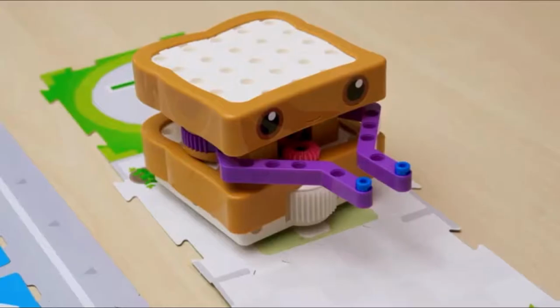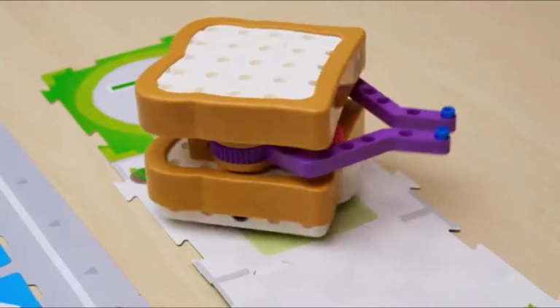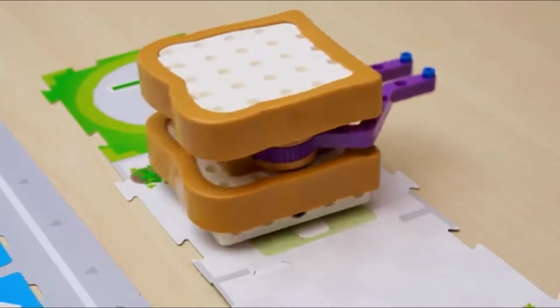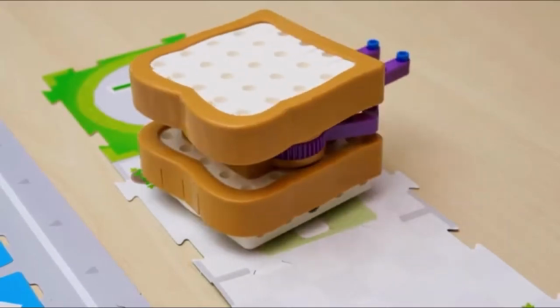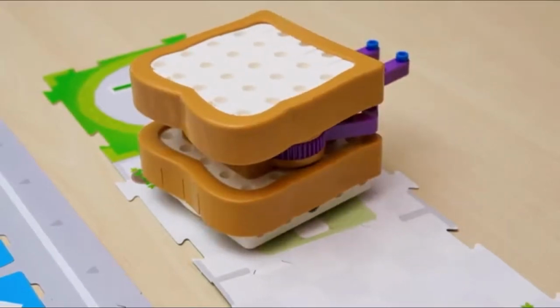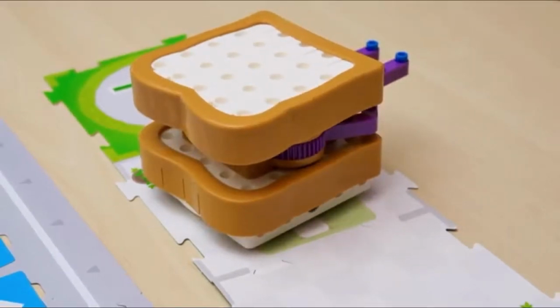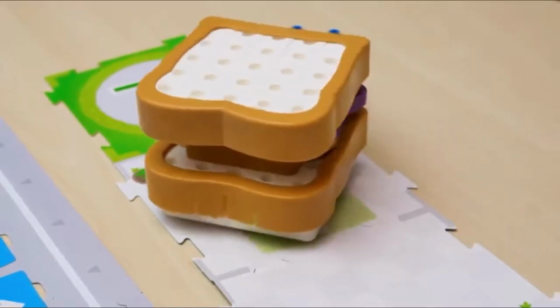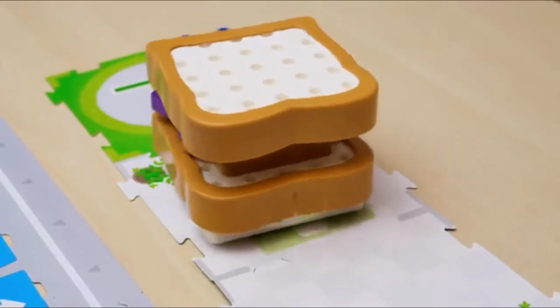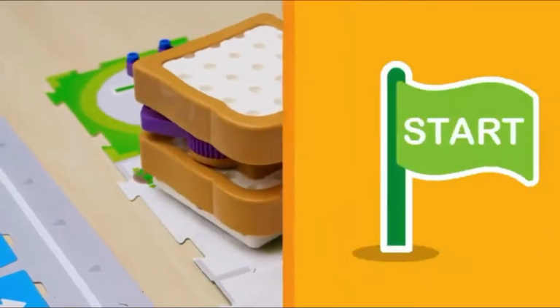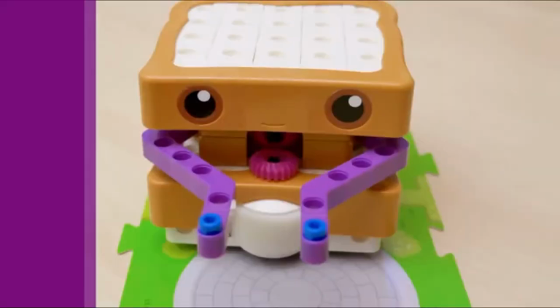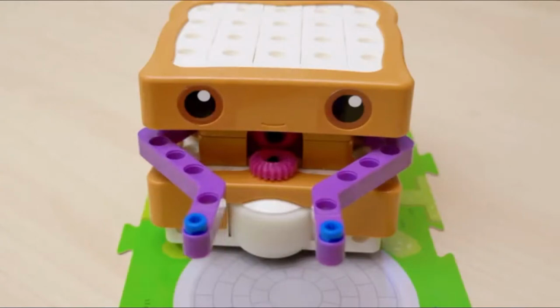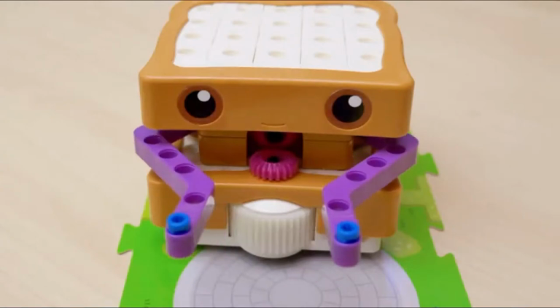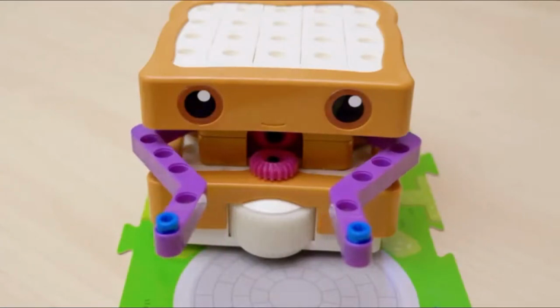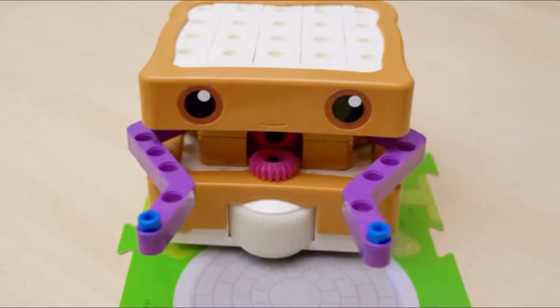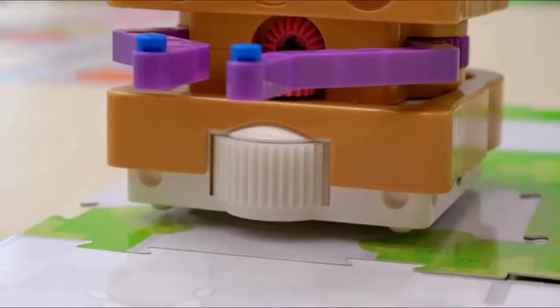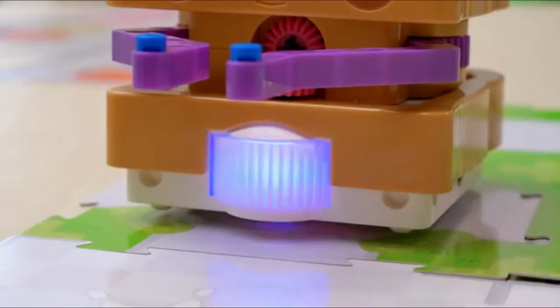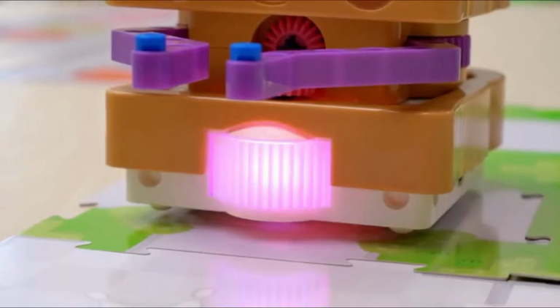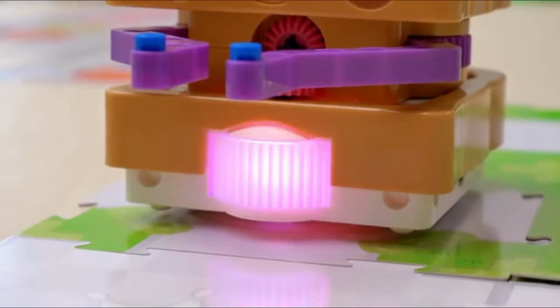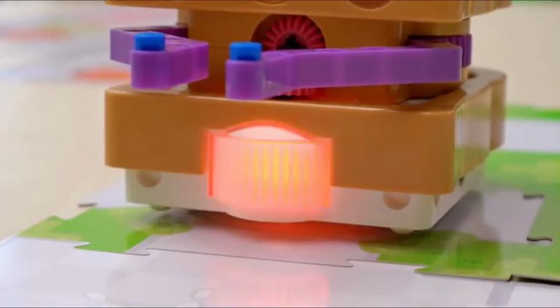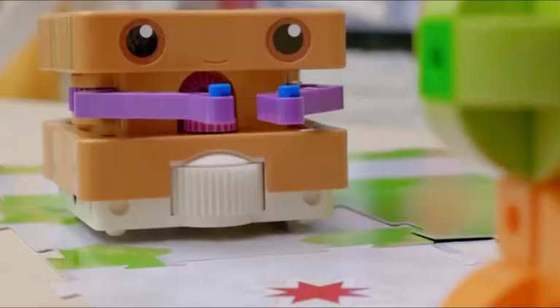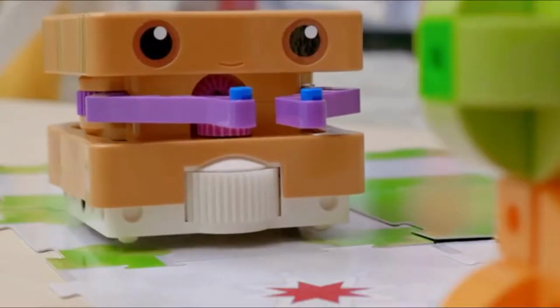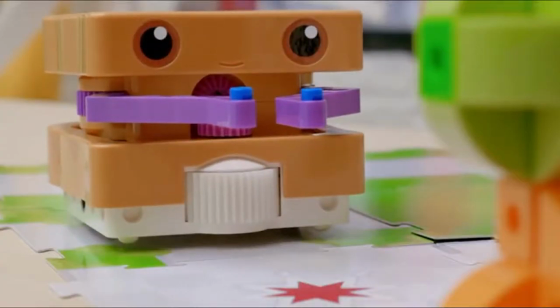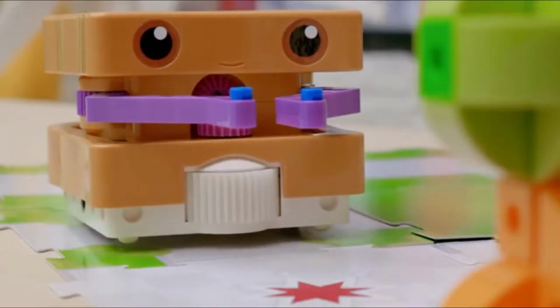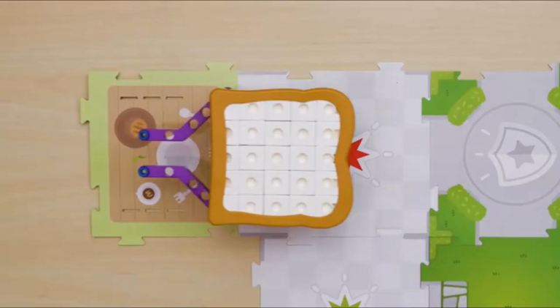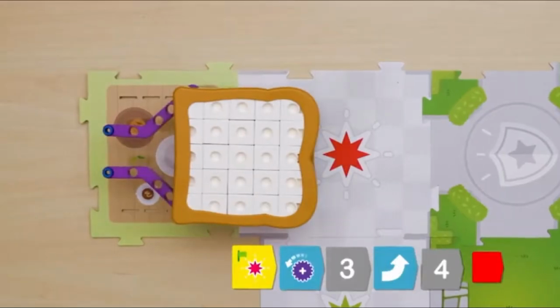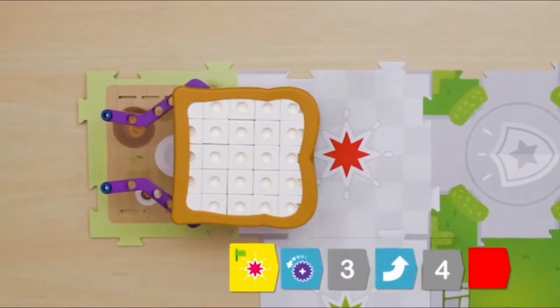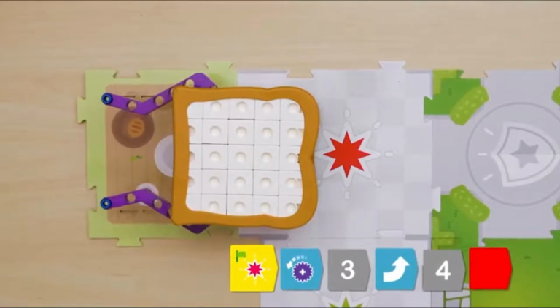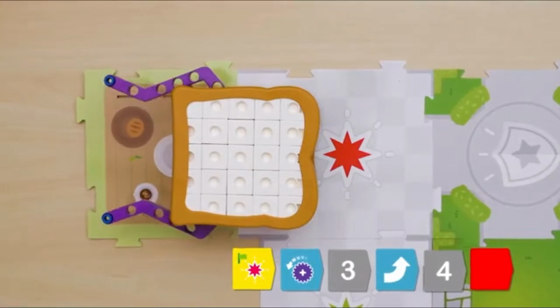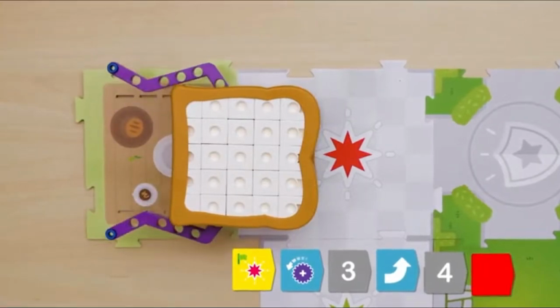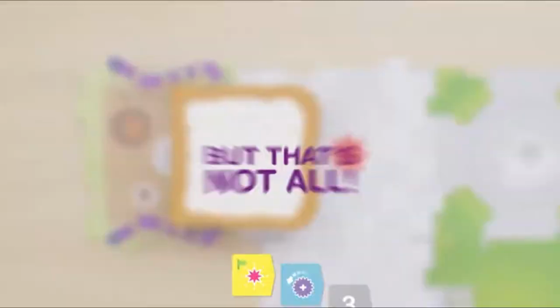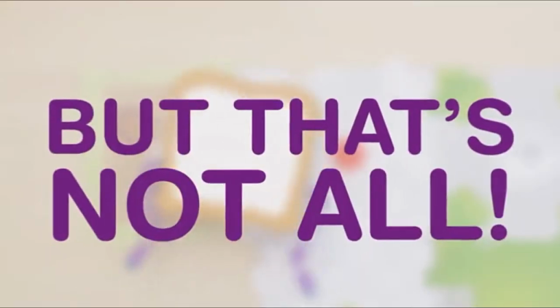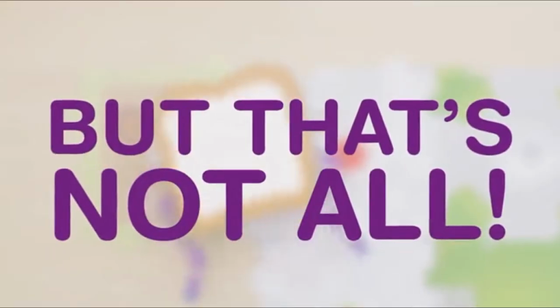You can program your robot to move in different directions, activate its output gear, light up its LED, play sounds, and respond to function cards.